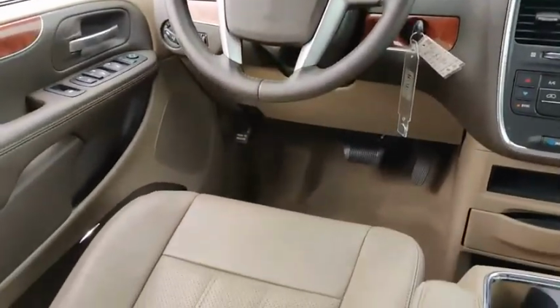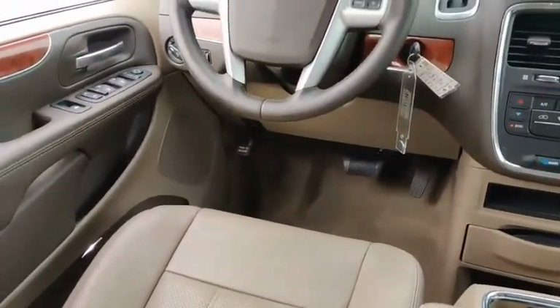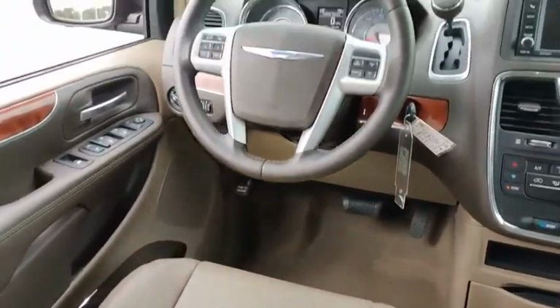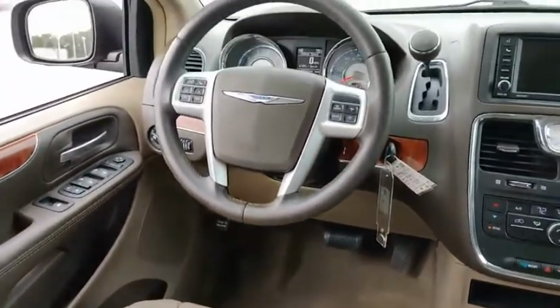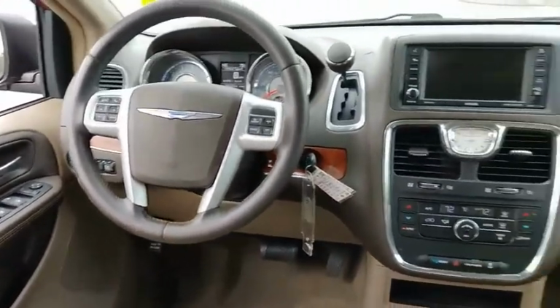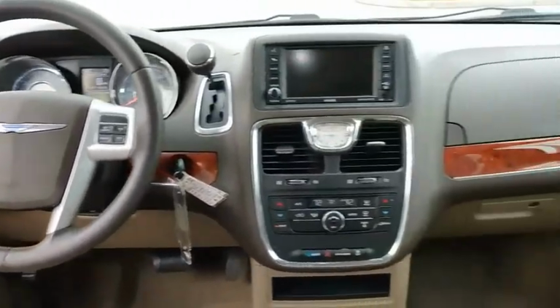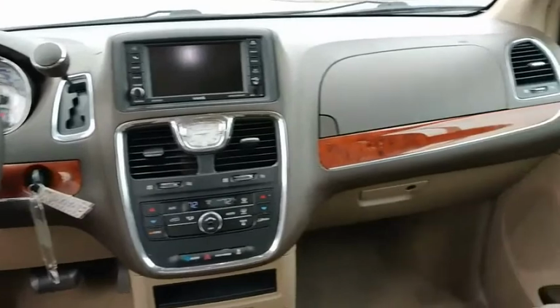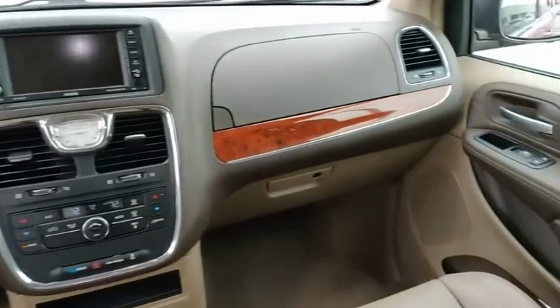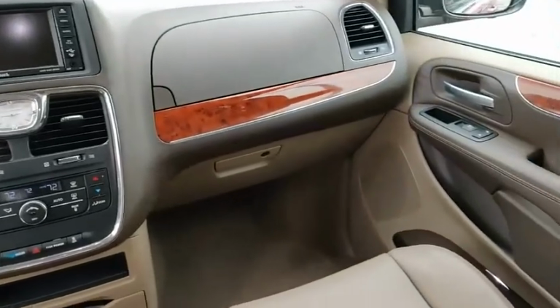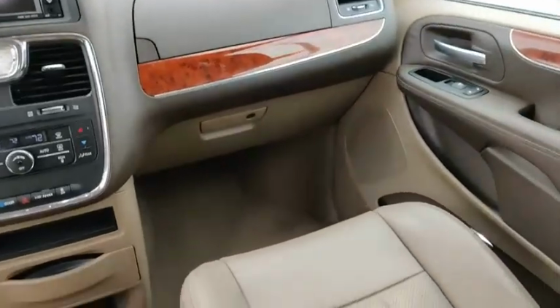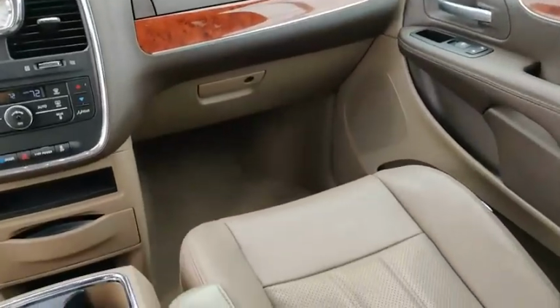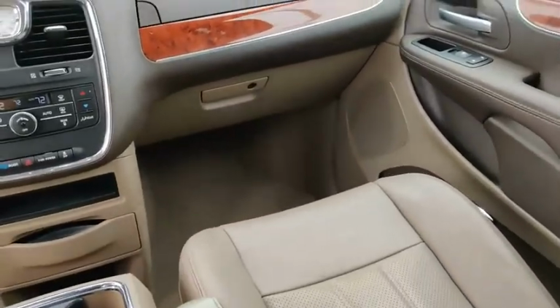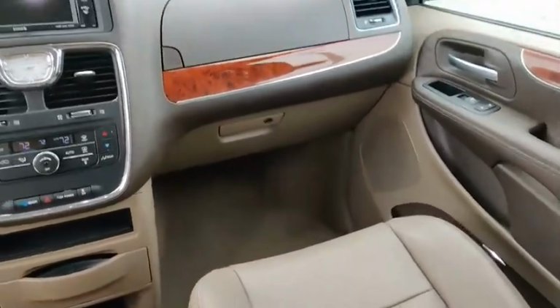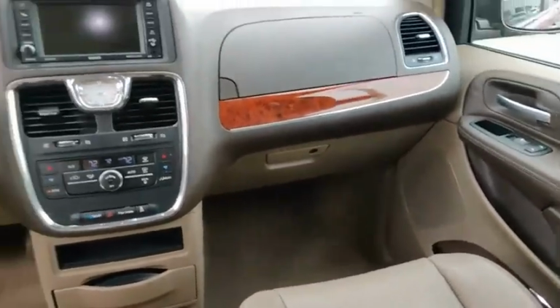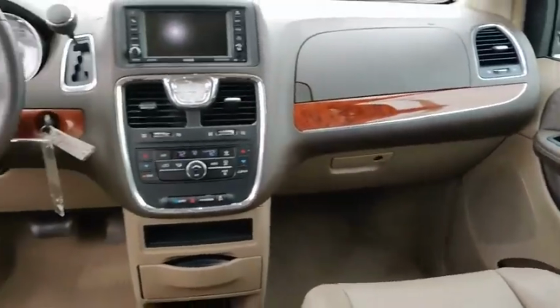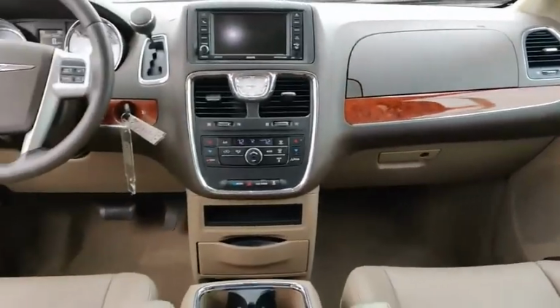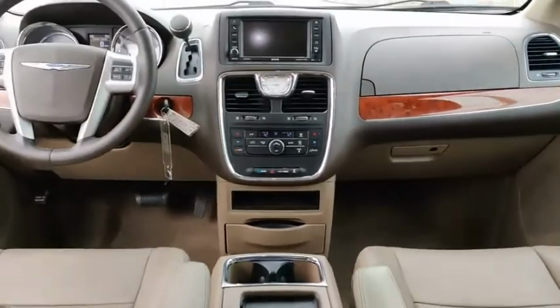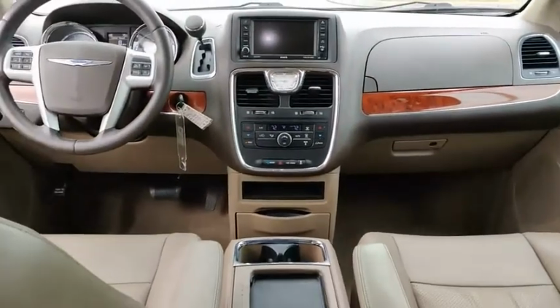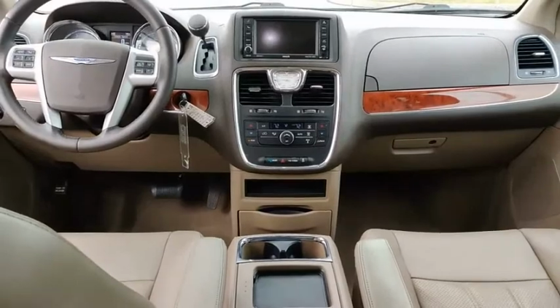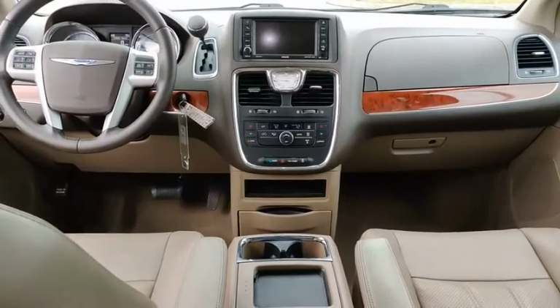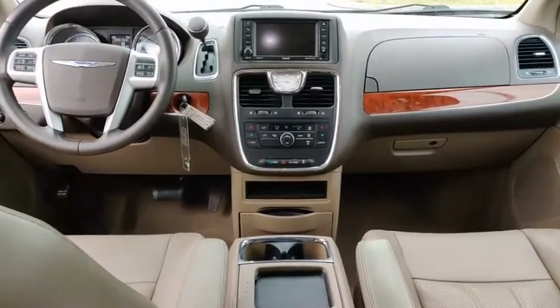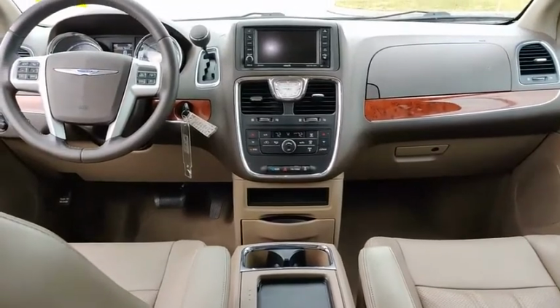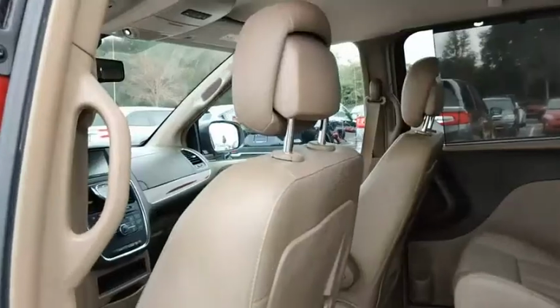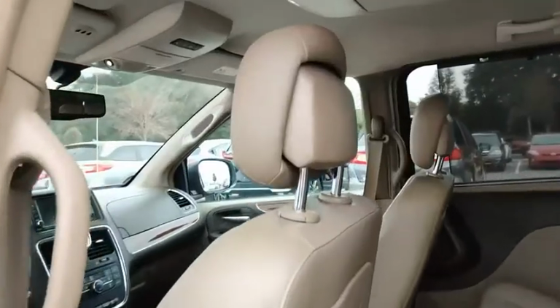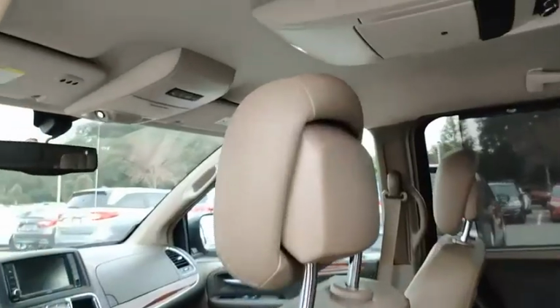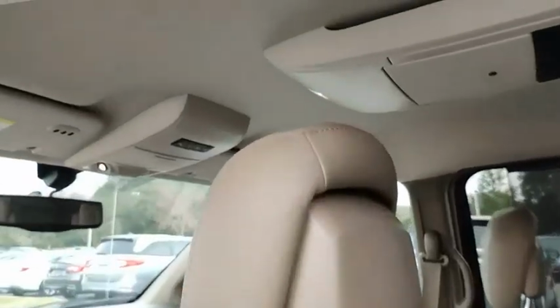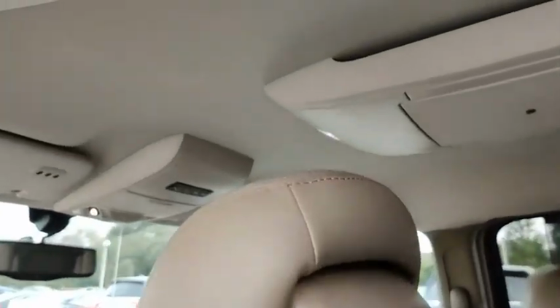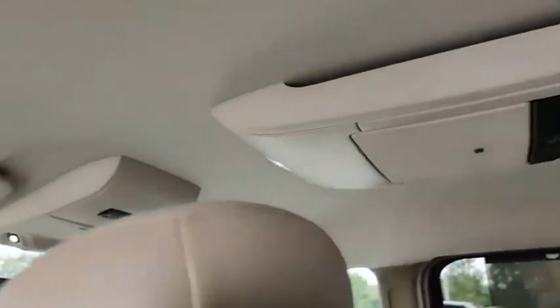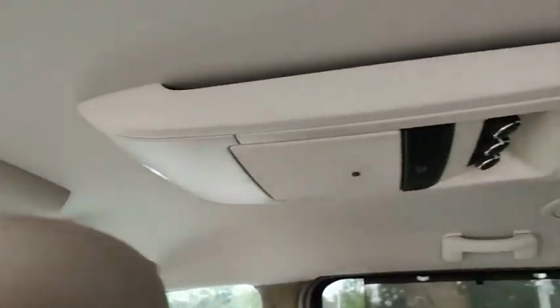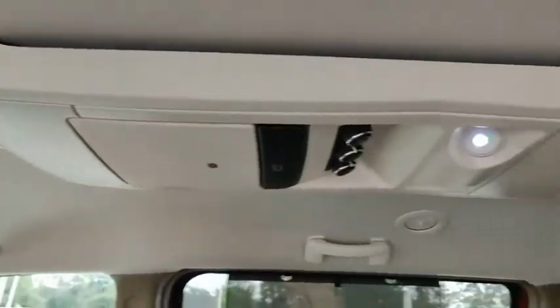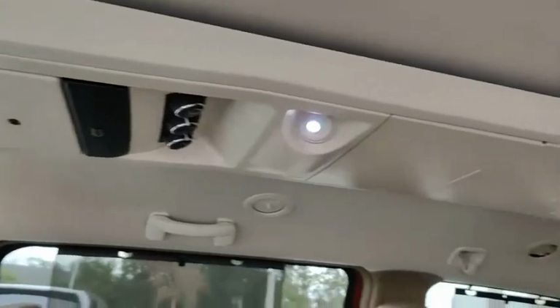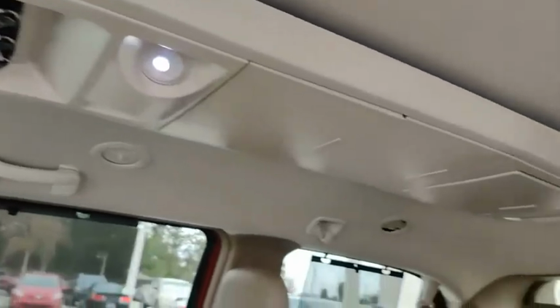Here are some of this vehicle's great options: Touring Suspension, Blind Spot Monitor, Heated Mirrors, Electronic Stability Control, Aluminum Wheels, Rear Spoiler, Power Lift Gate, Brake Assist, Traction Control, and Stability Control.